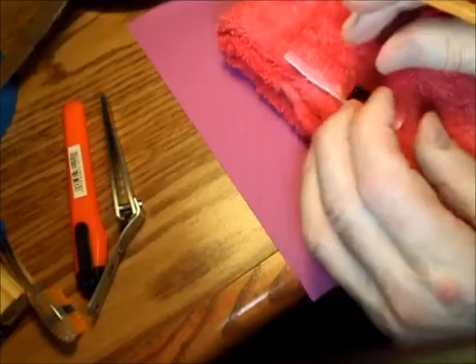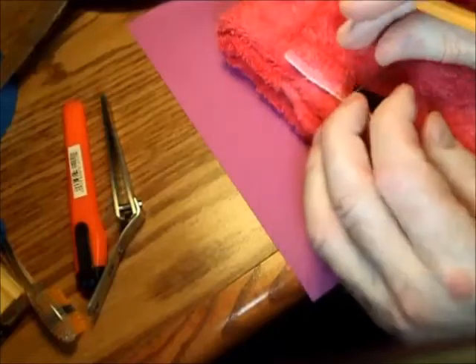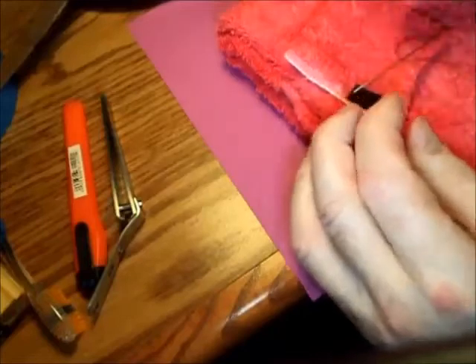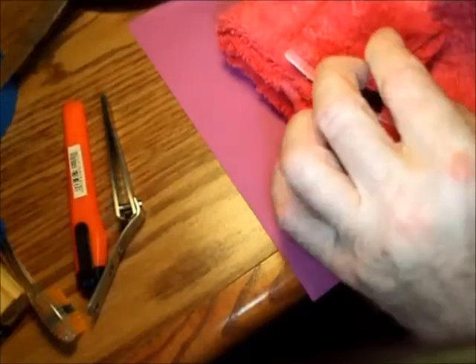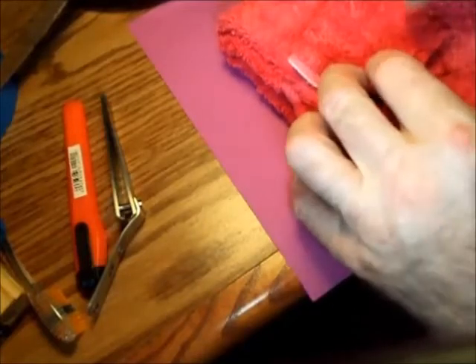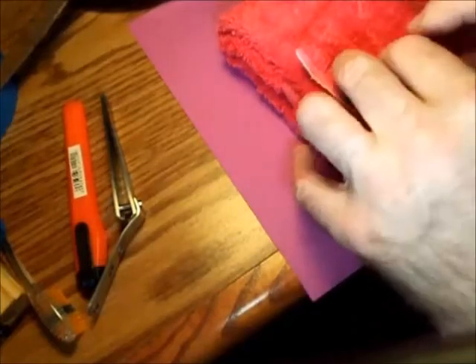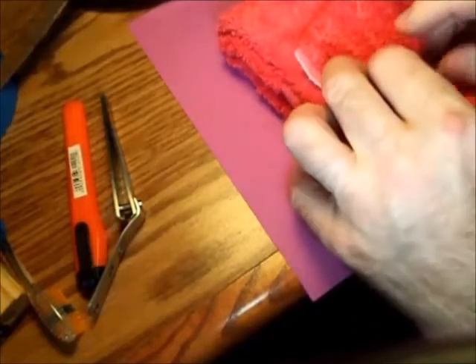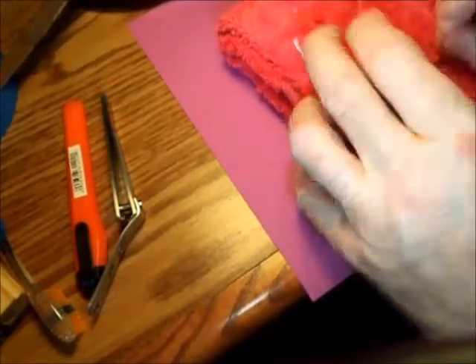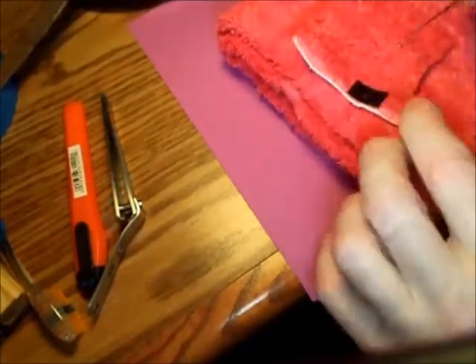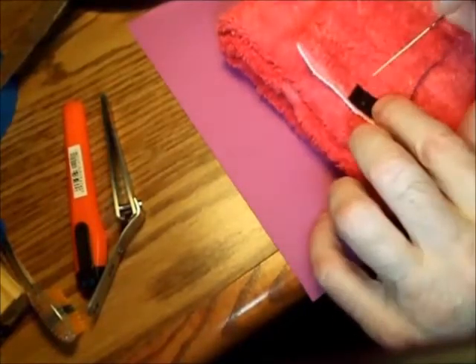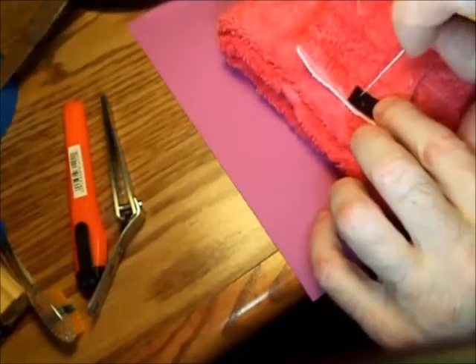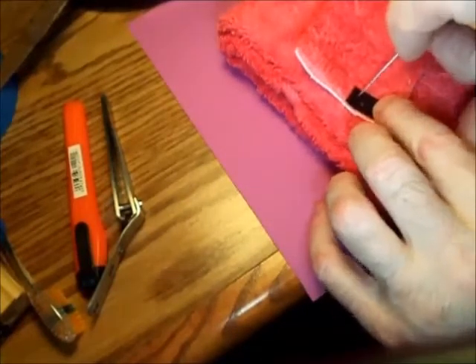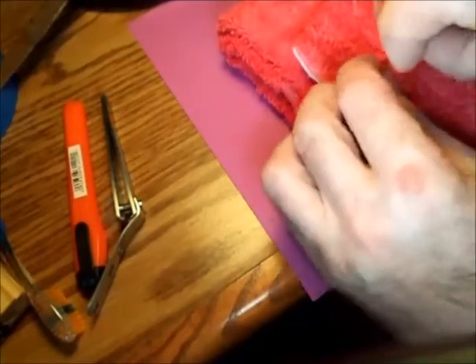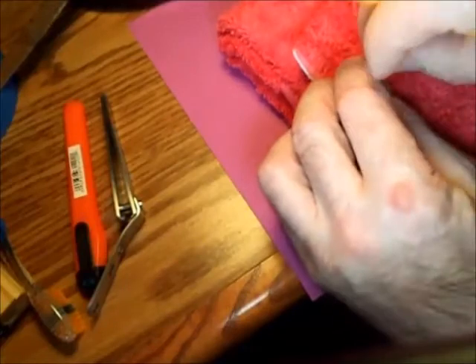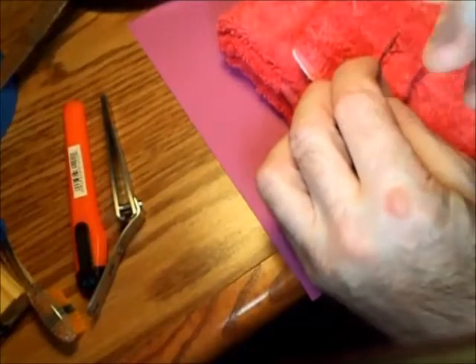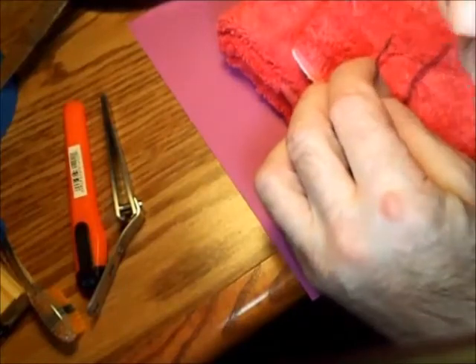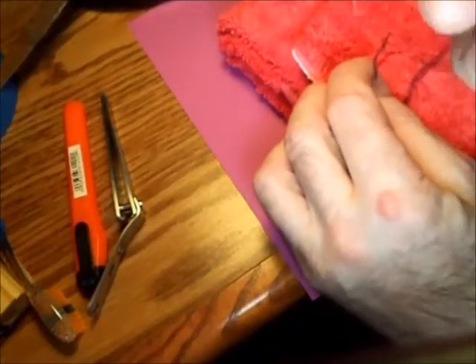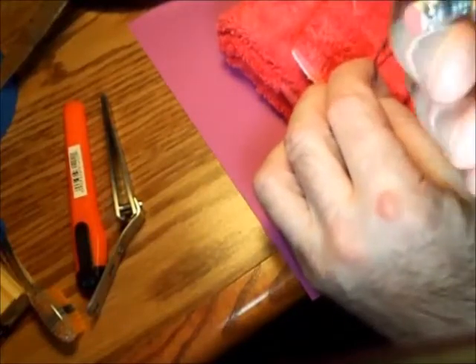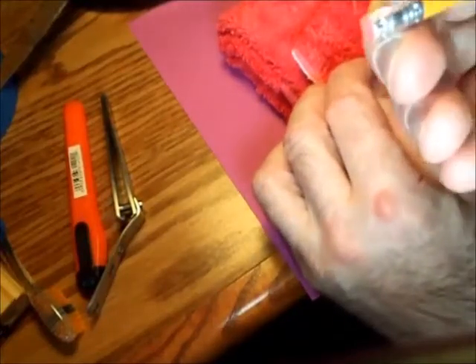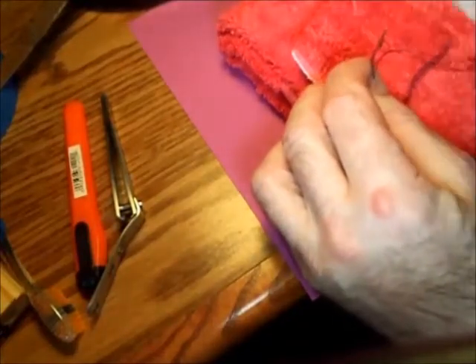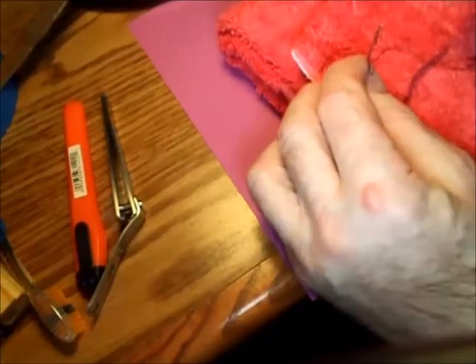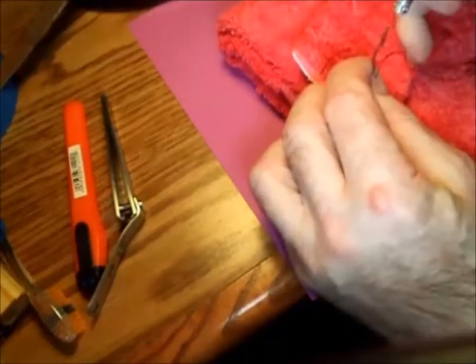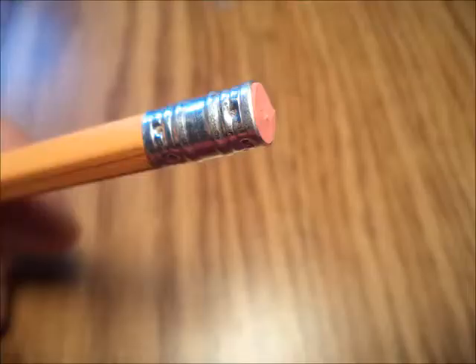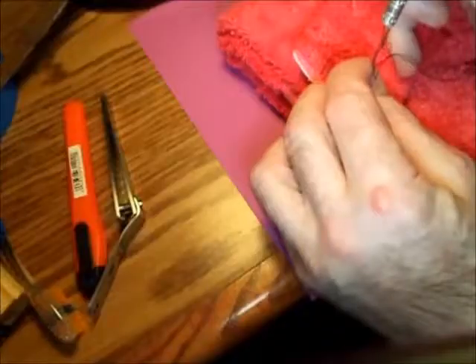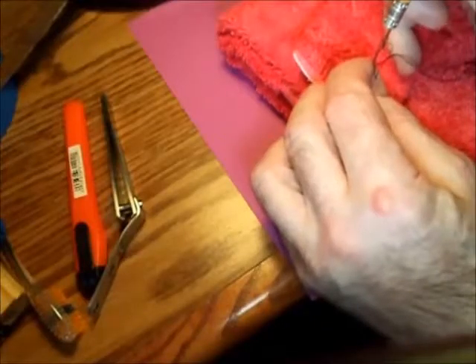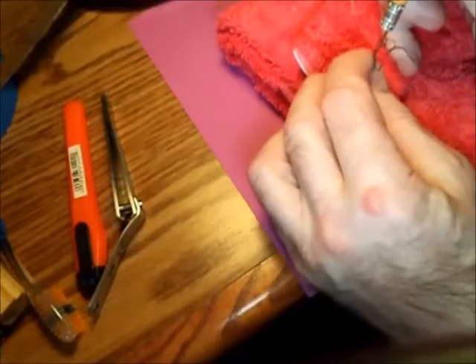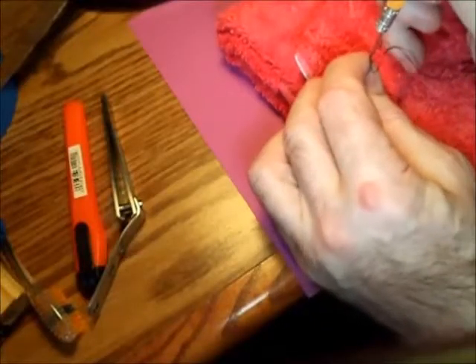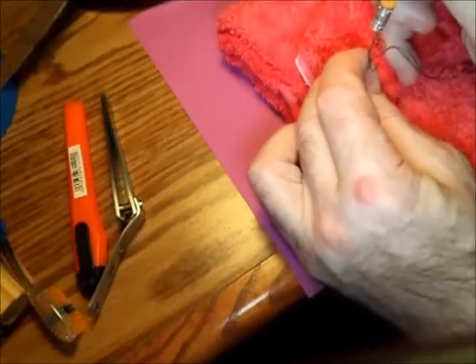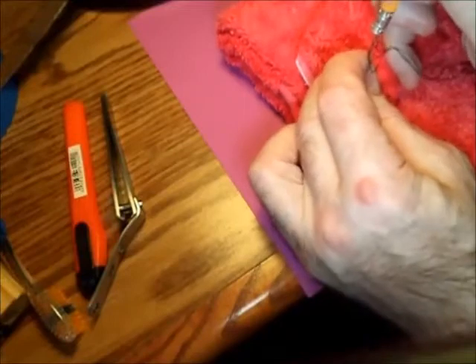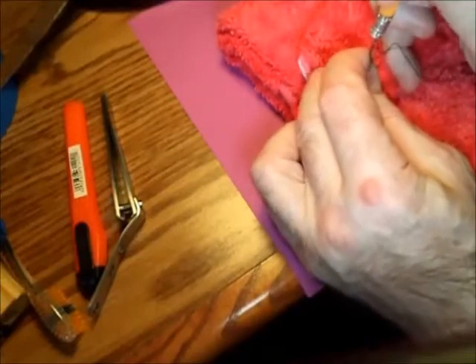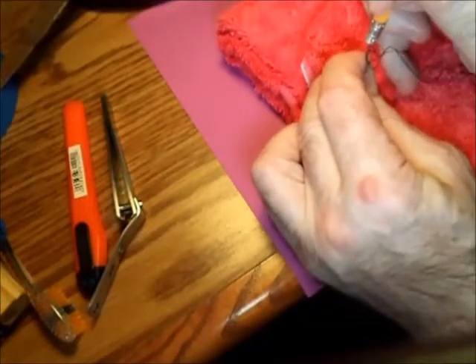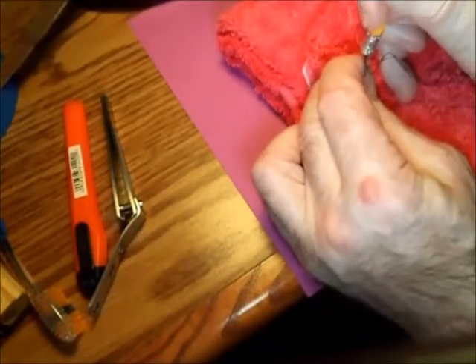I've found a few things that work better than a thimble for pushing through heavy material like Velcro. The first one is a pencil — I've cut off the eraser, and I push and steady with my other hand.